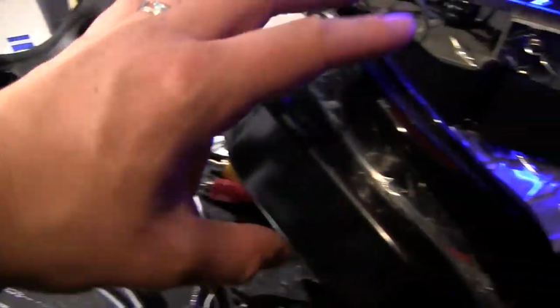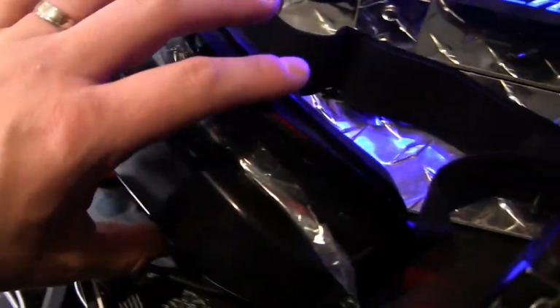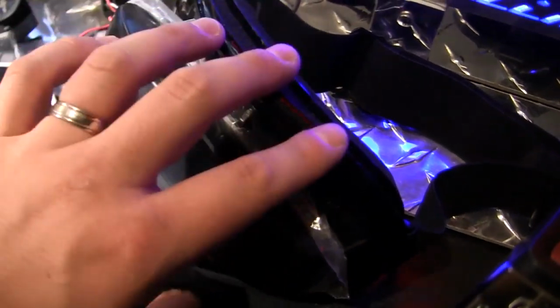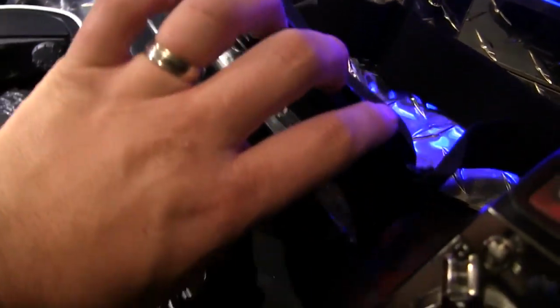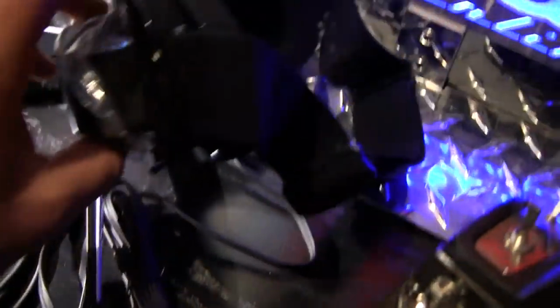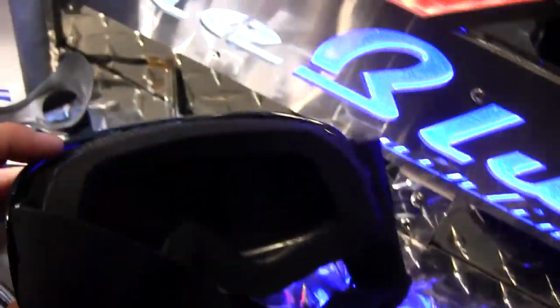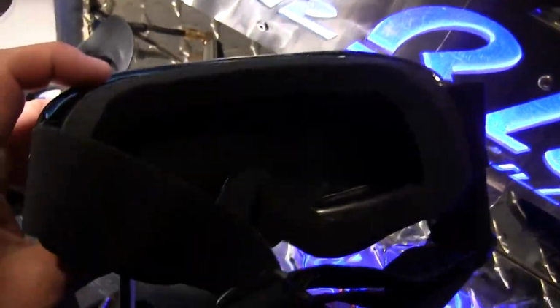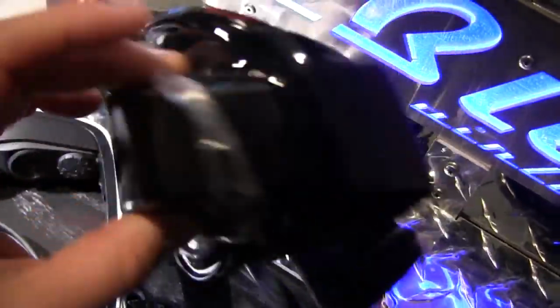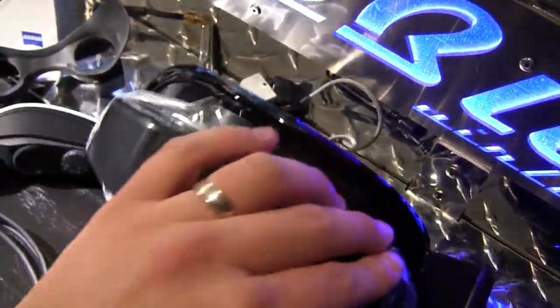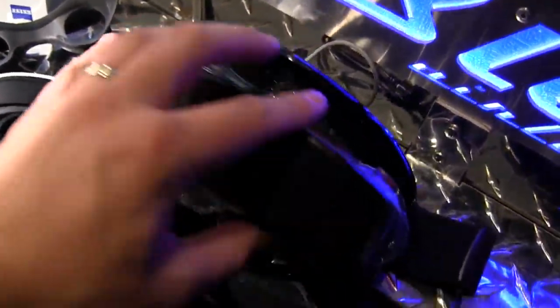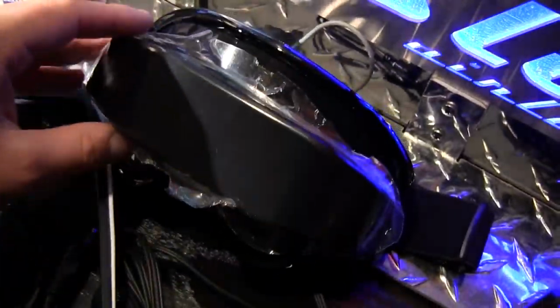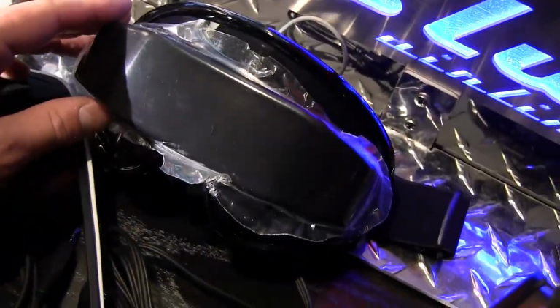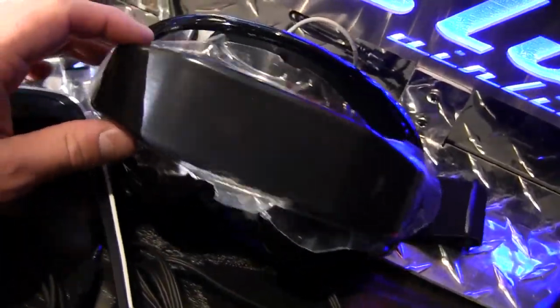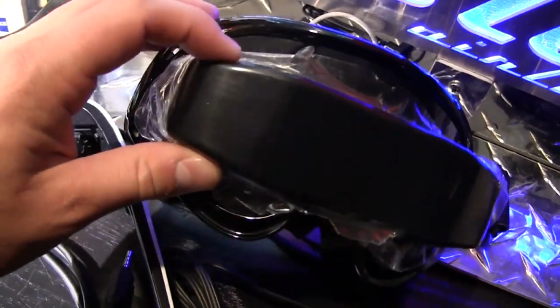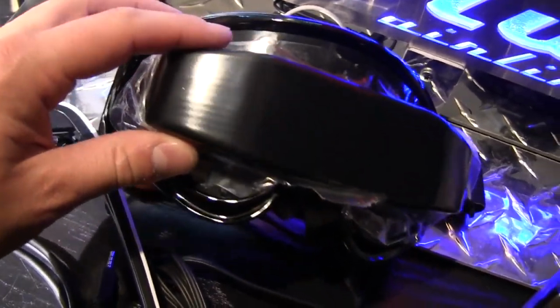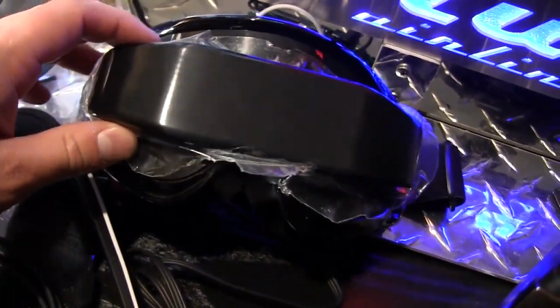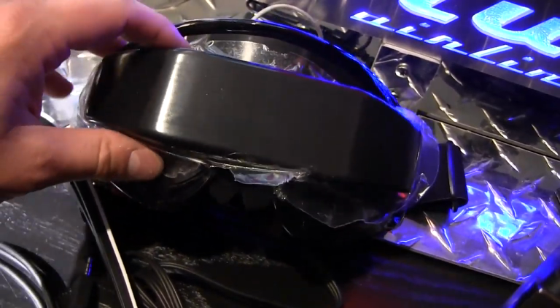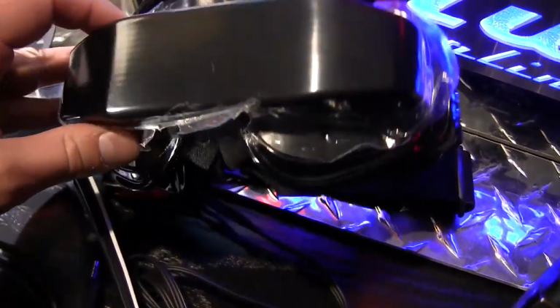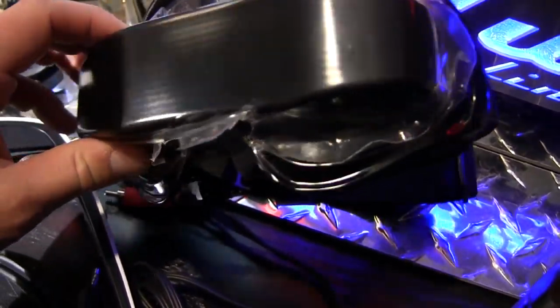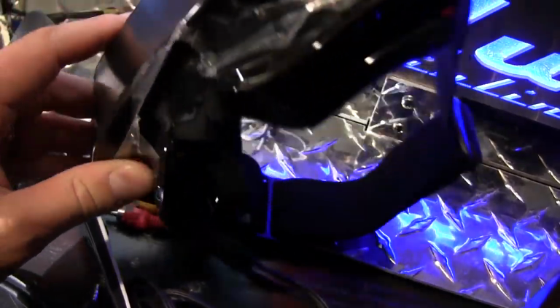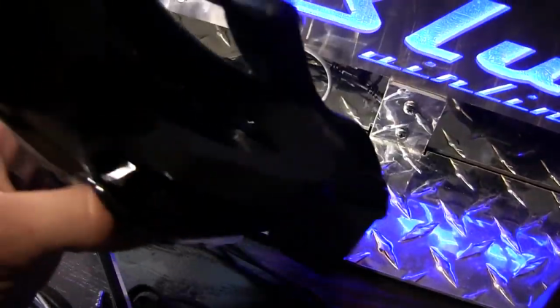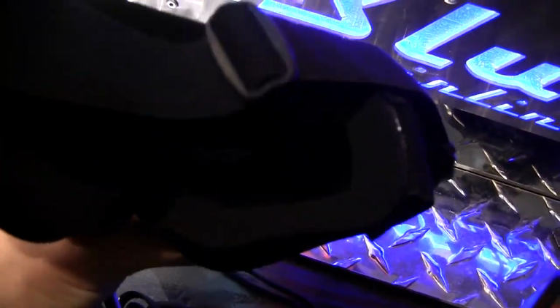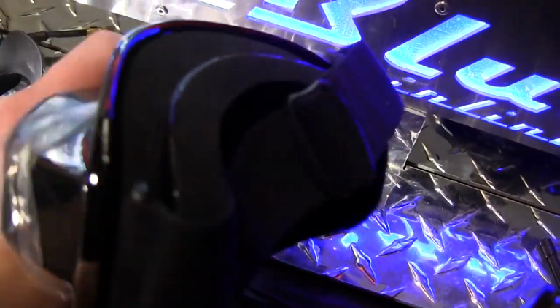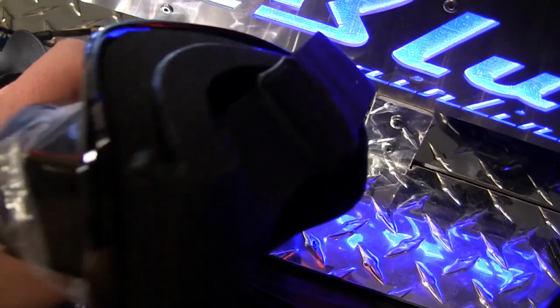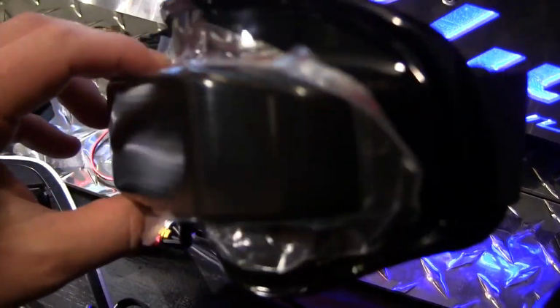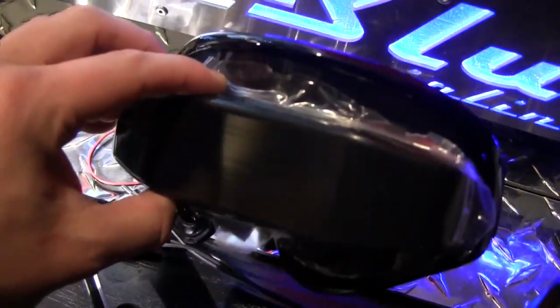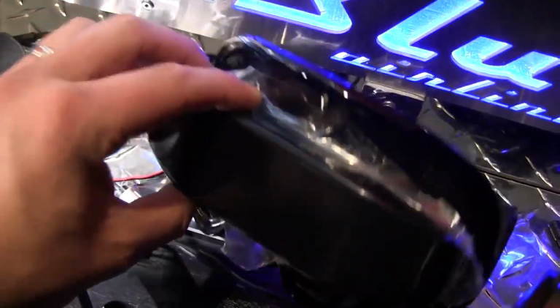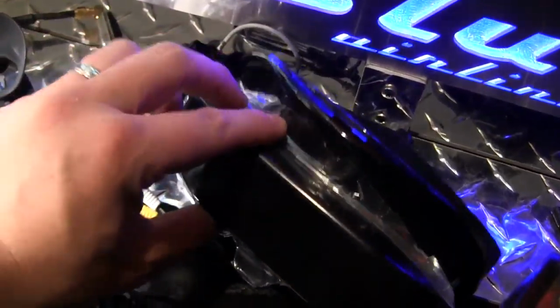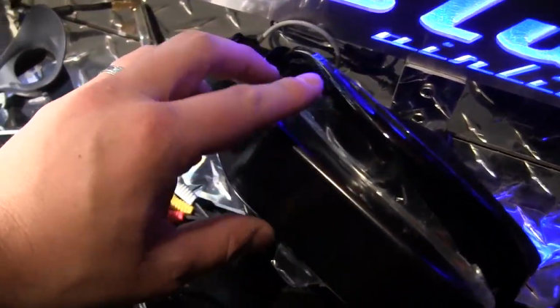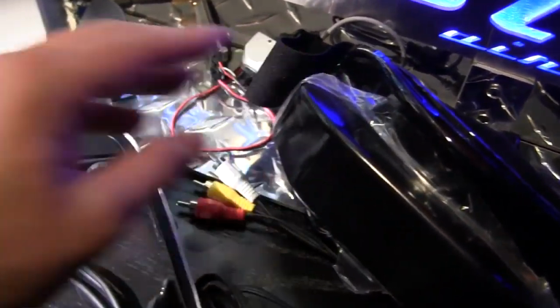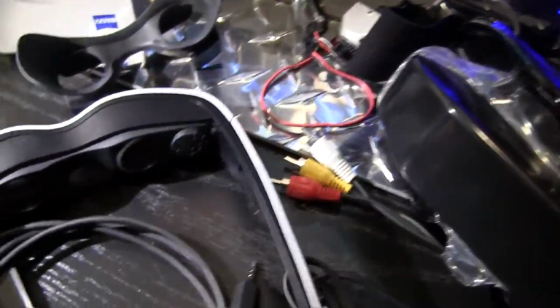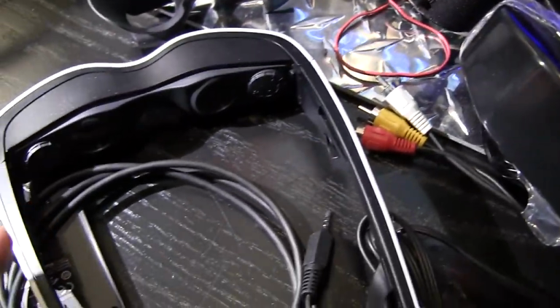I plan to modify mine using the FPV Plastics Cinemizer goggle mod system, and we're gonna go into that in just a few minutes and I'll show you how that installs. But let me finish going through the system first.